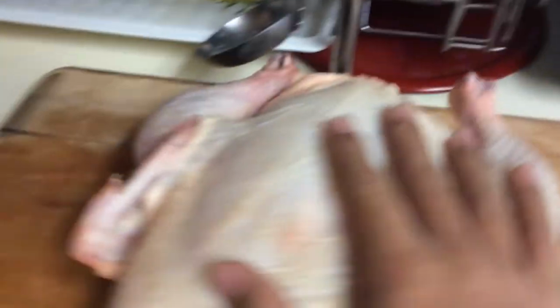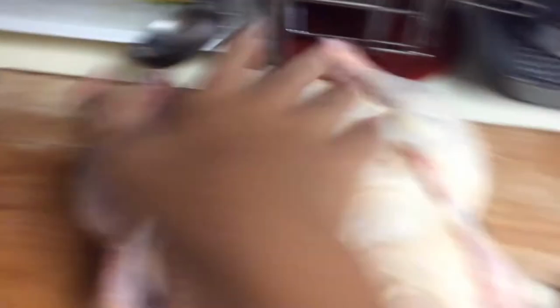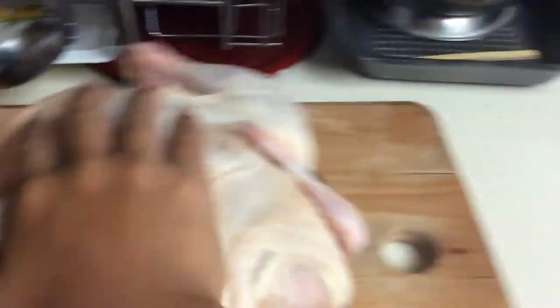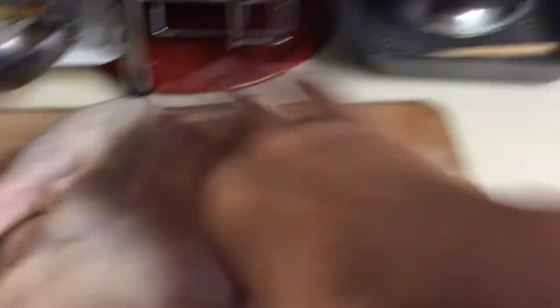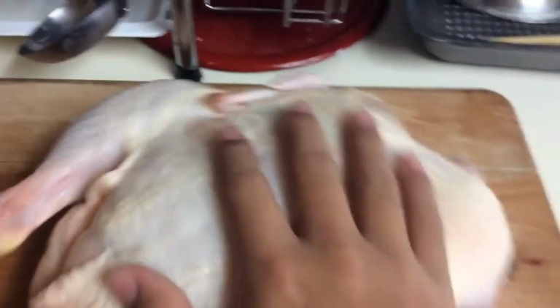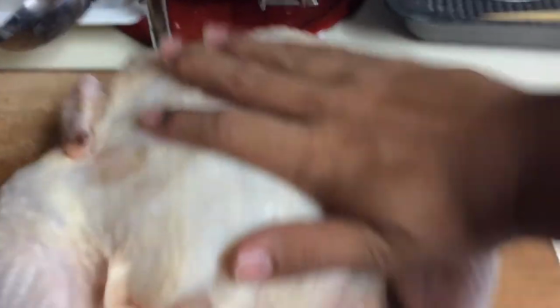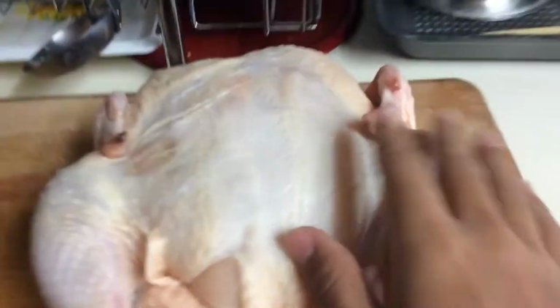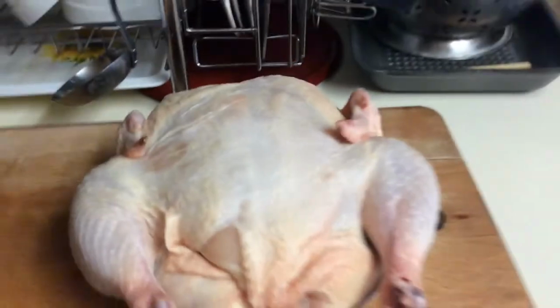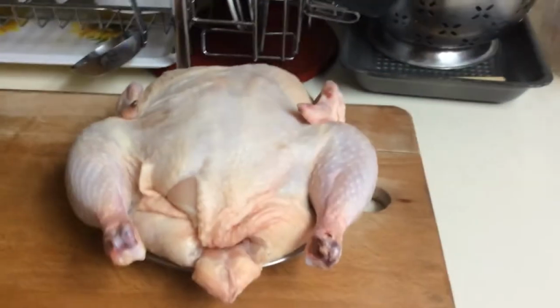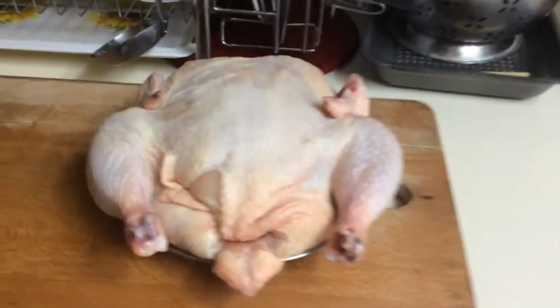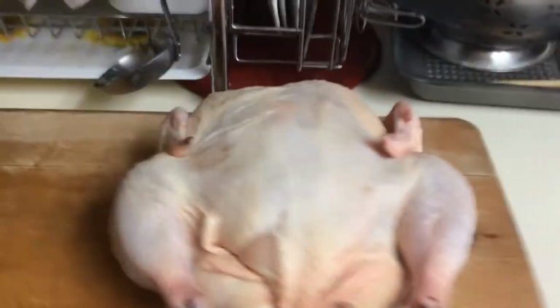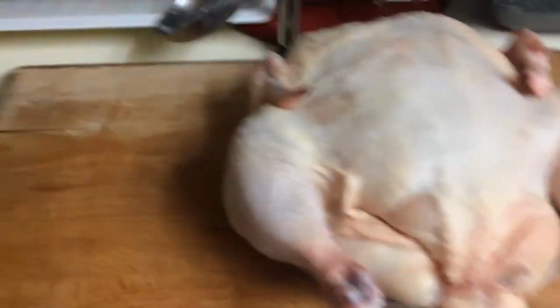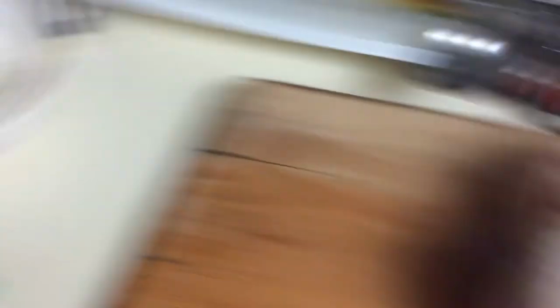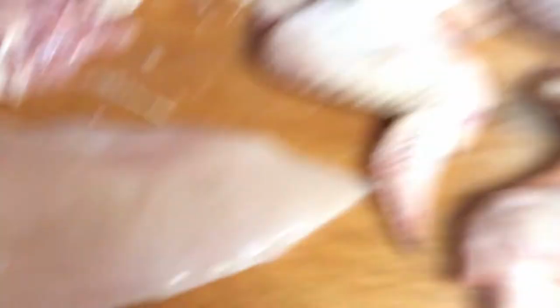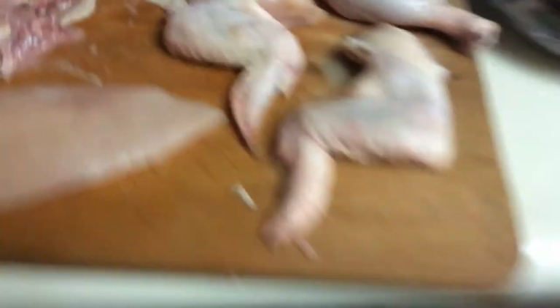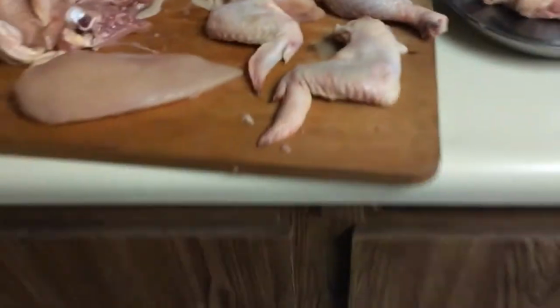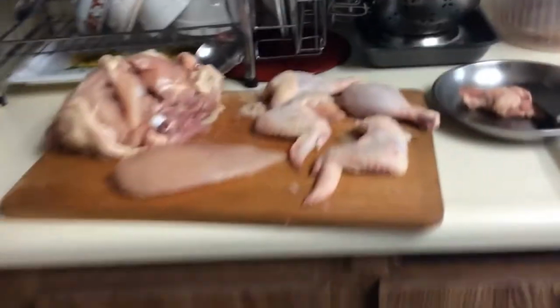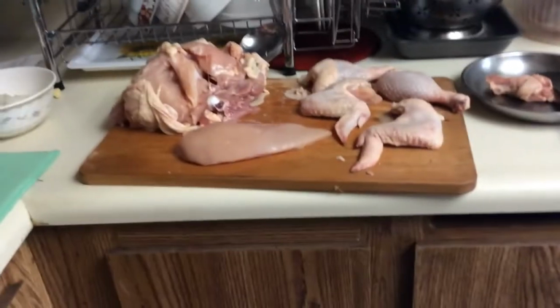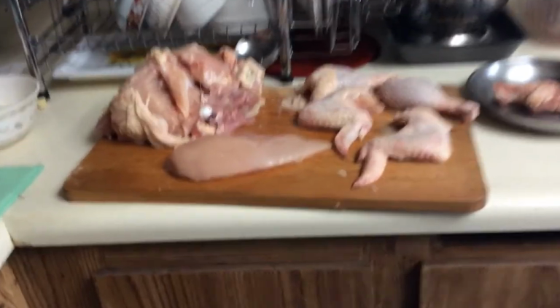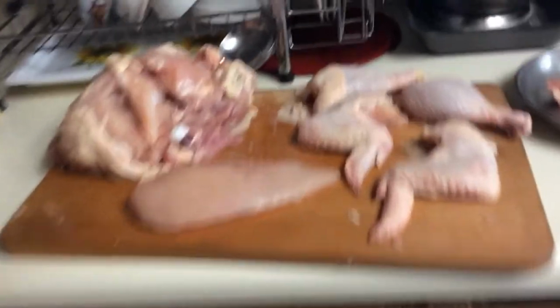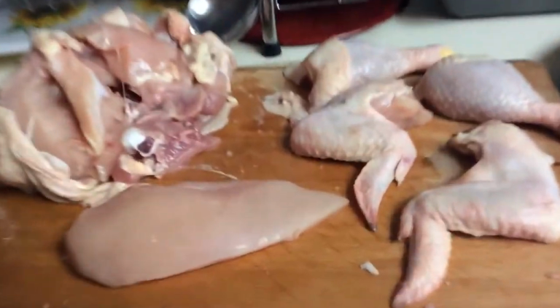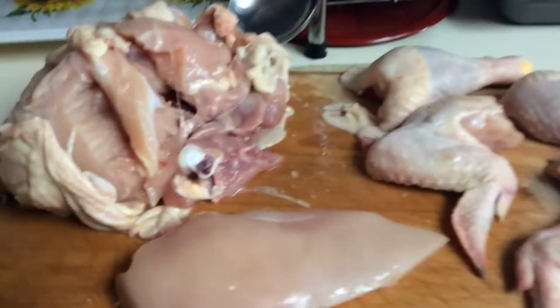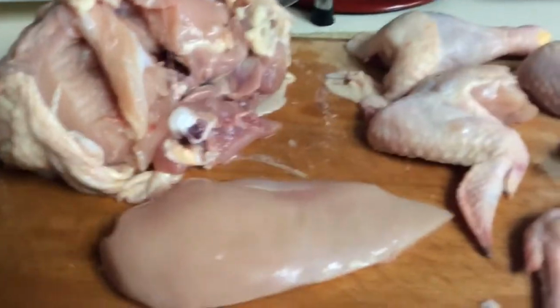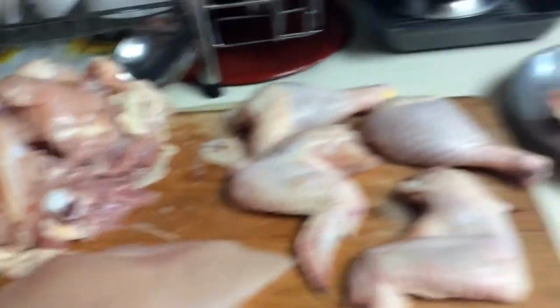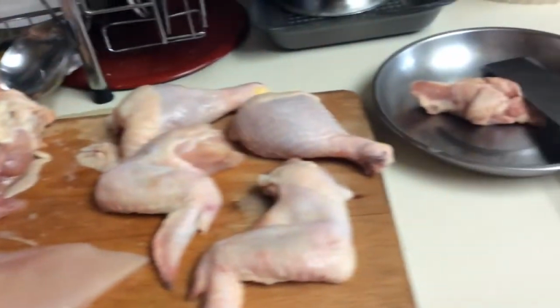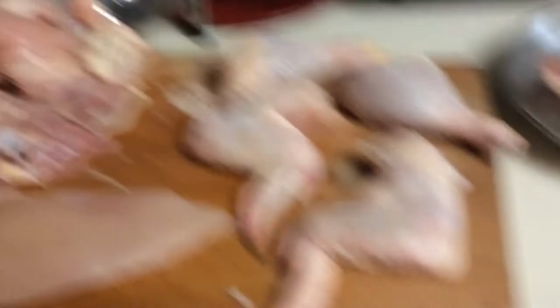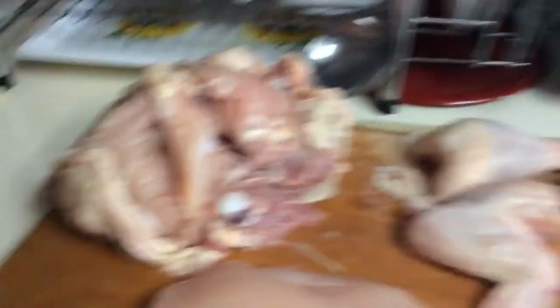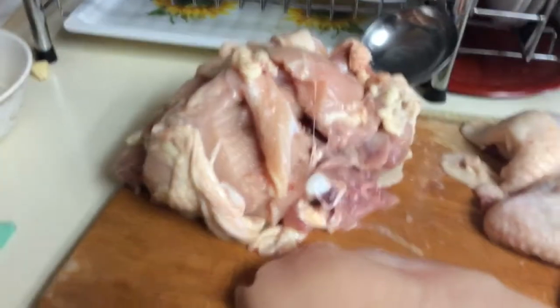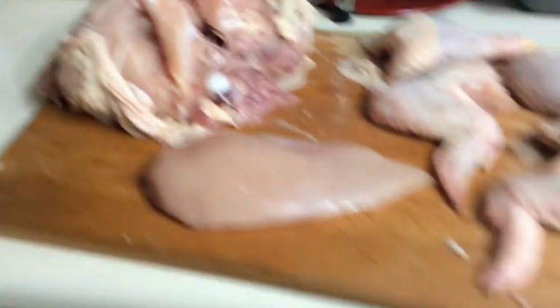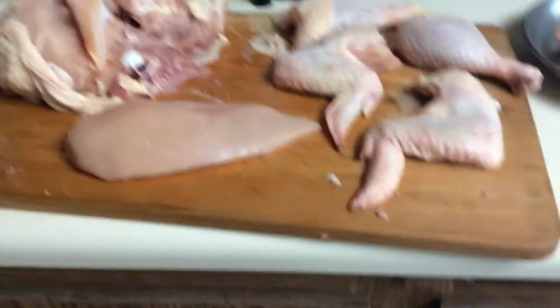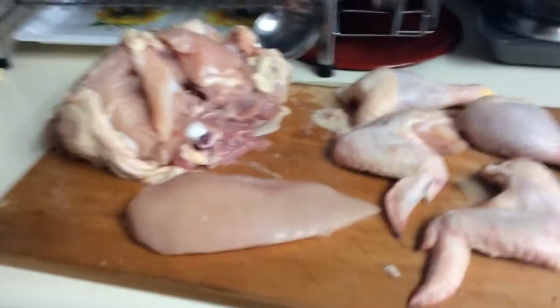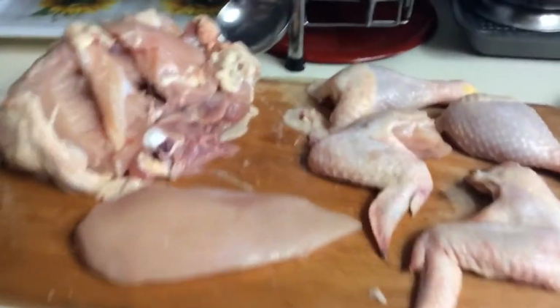This is one sexy dog. At first we're going to butcher it, so give me a while to do that. Alright, I'm back. This is how my dog looks like after it's been butchered.